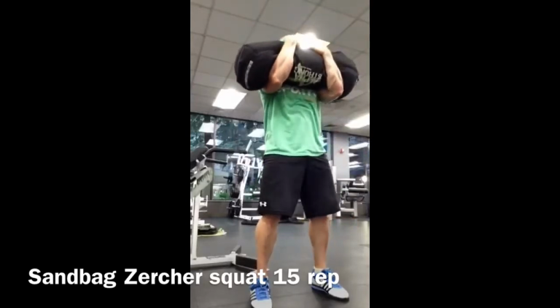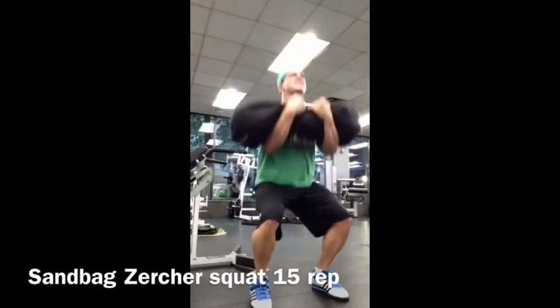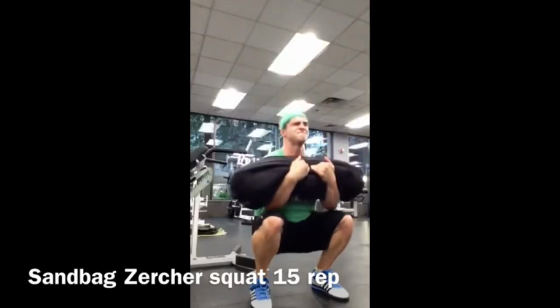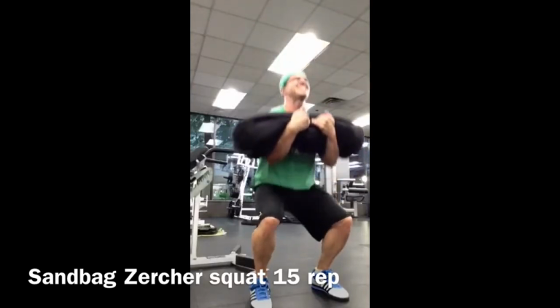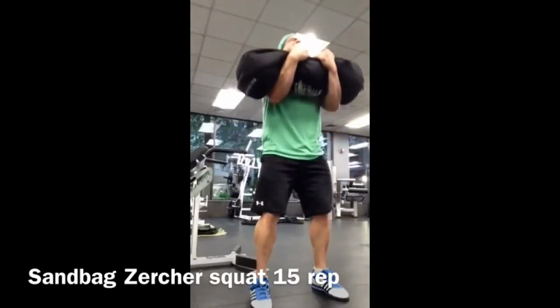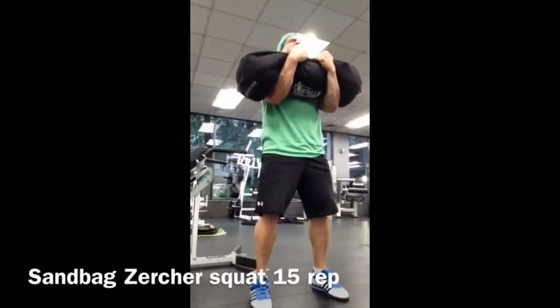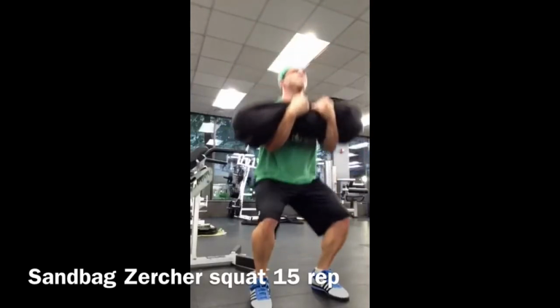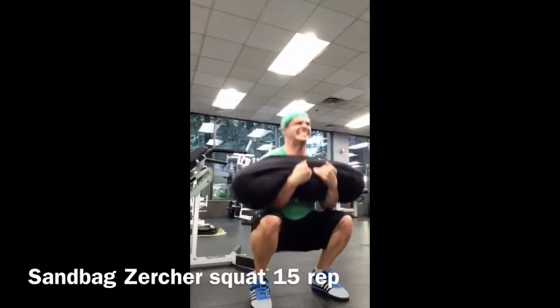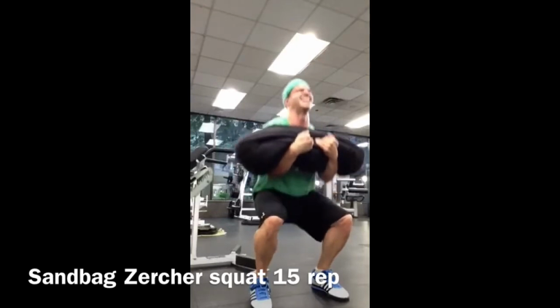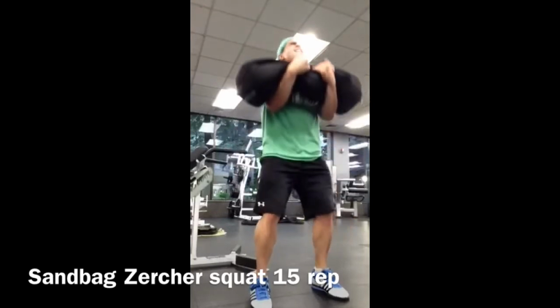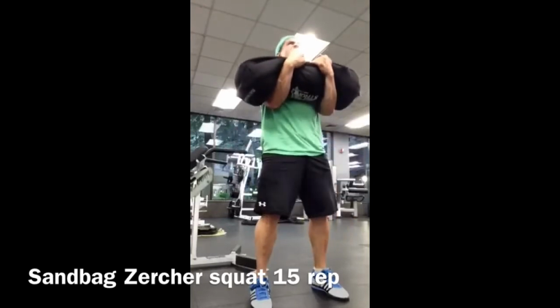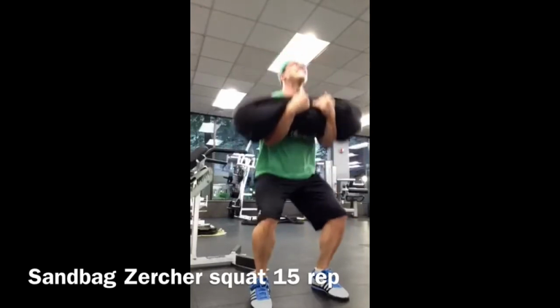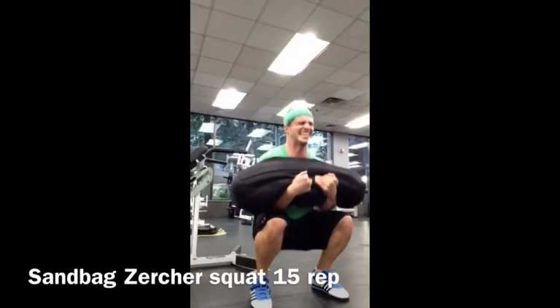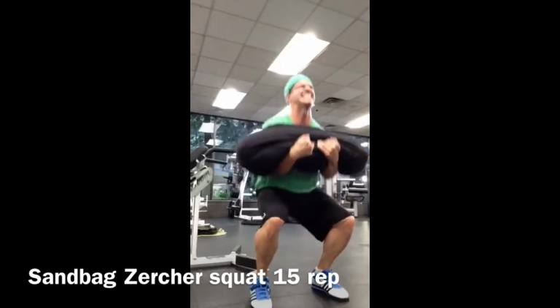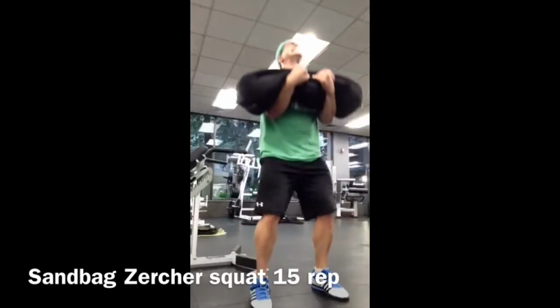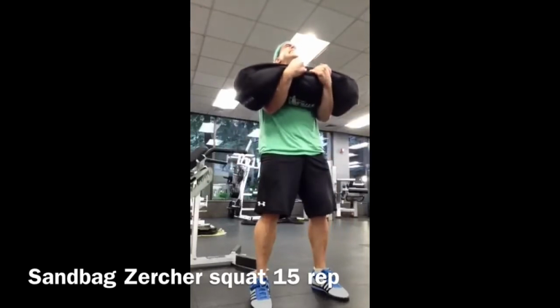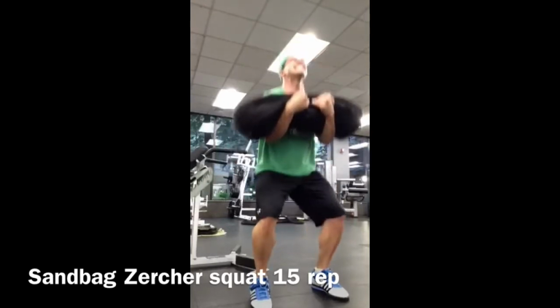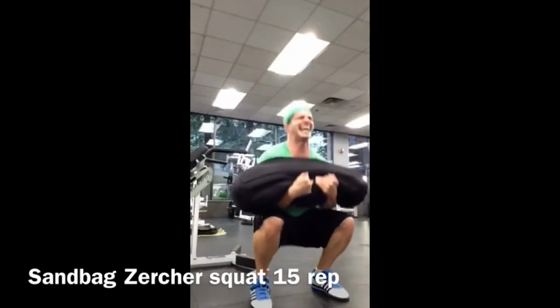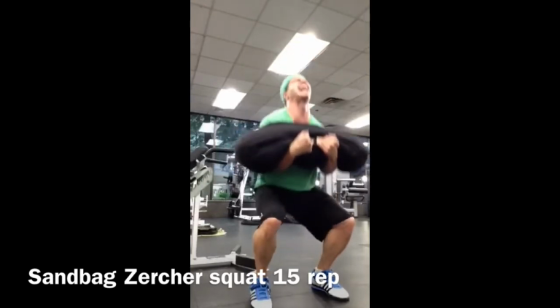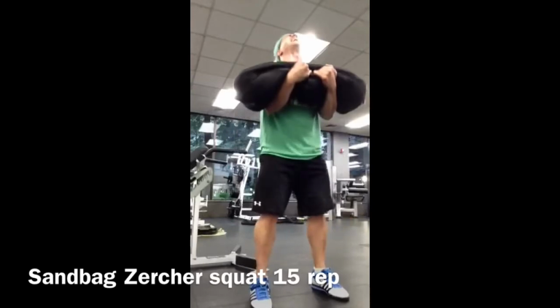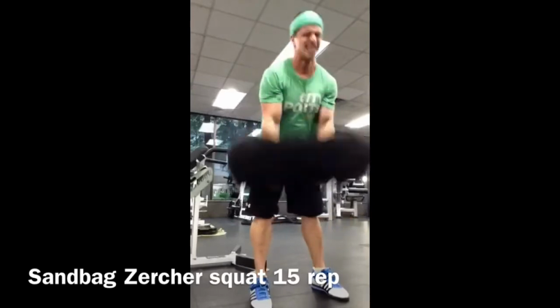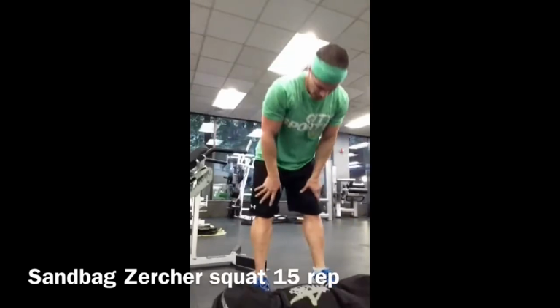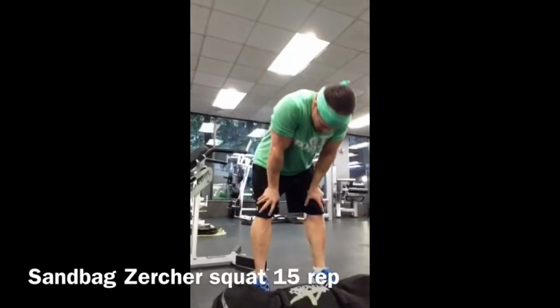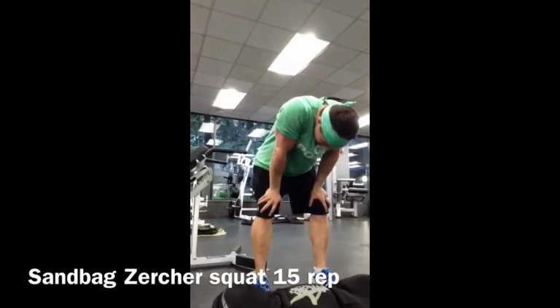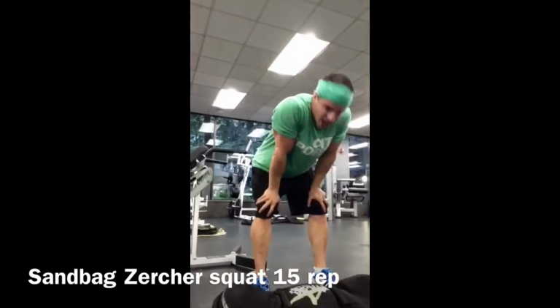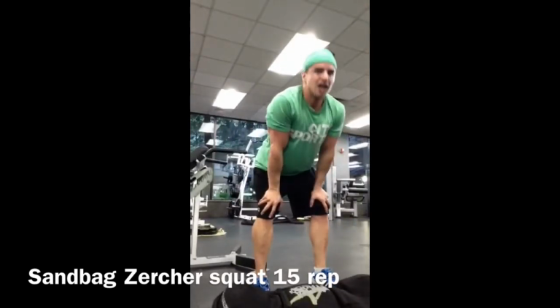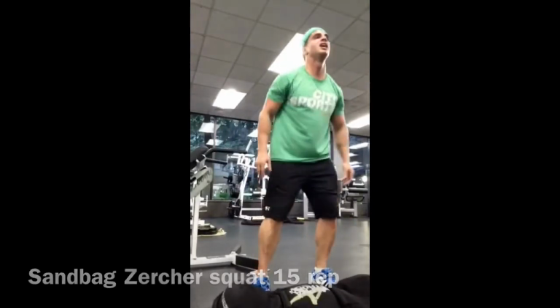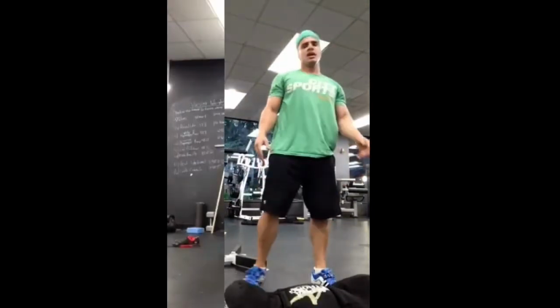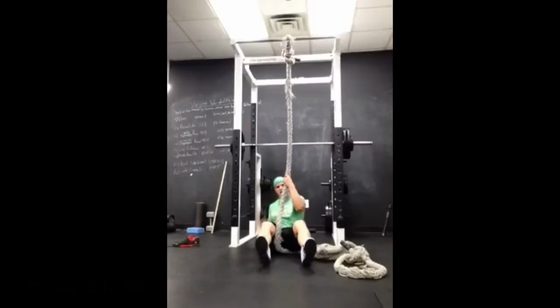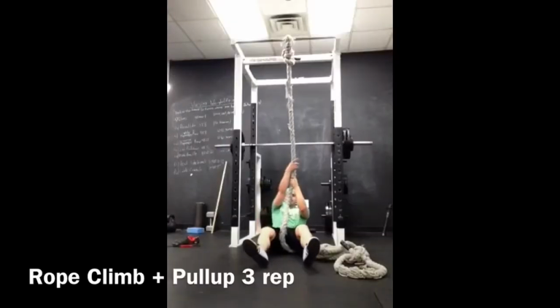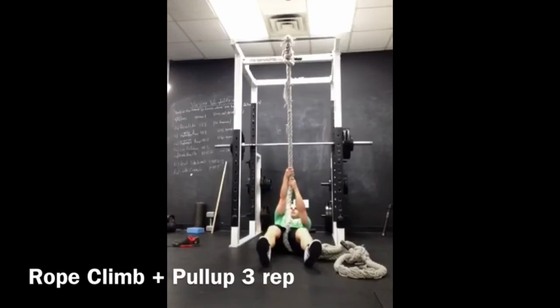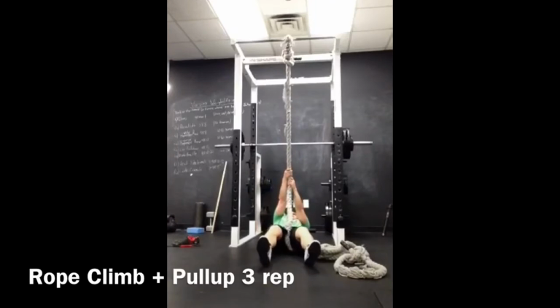It's starting to not look so good, but the key to getting through this super set is to have the matching shirt and headband. And we're grinding out the last rep, dropping that bag like a sack of potatoes, gasping for dear life, and moving on to the rope climb.